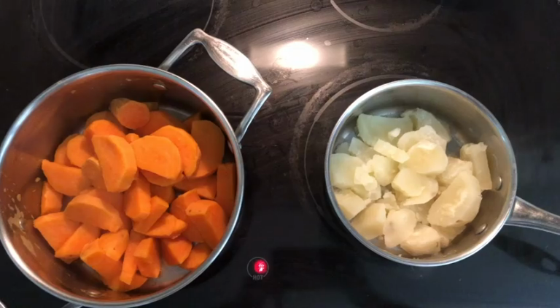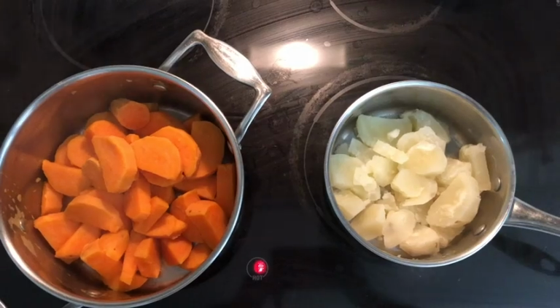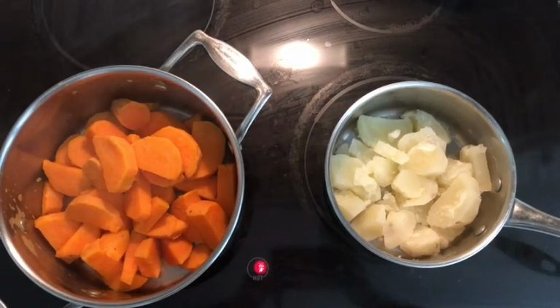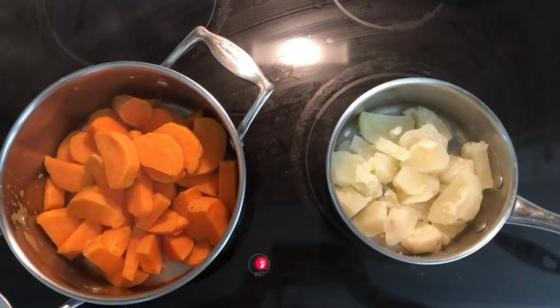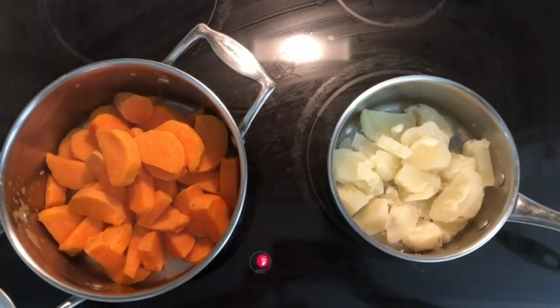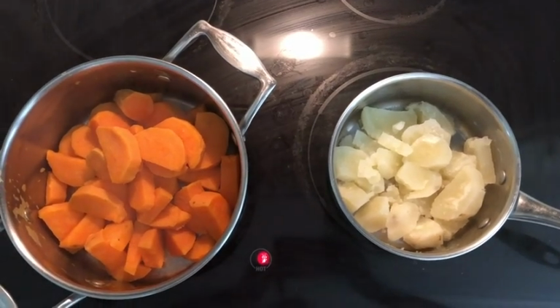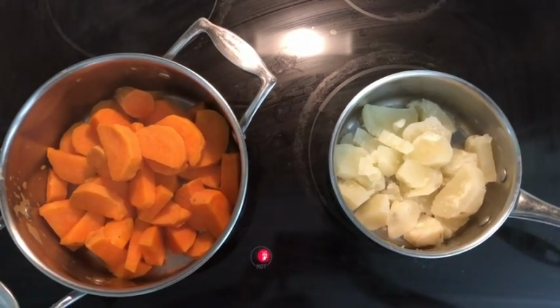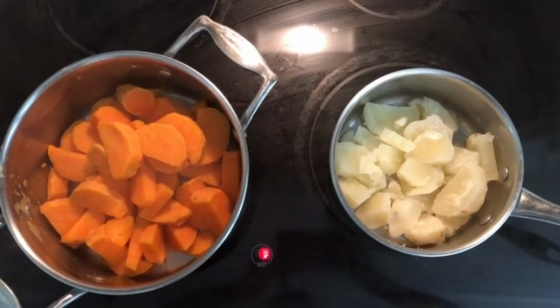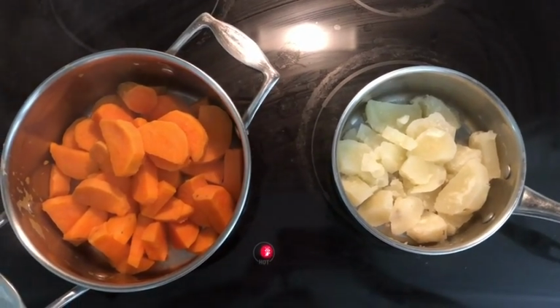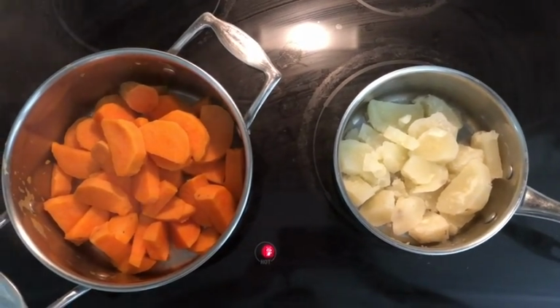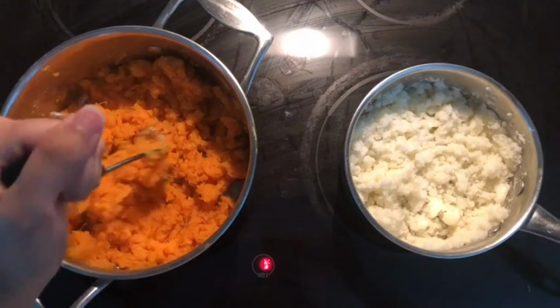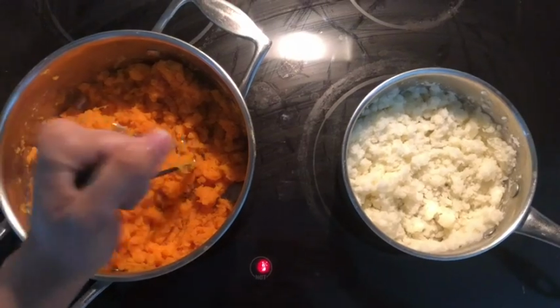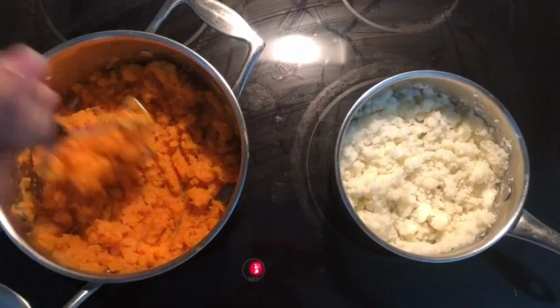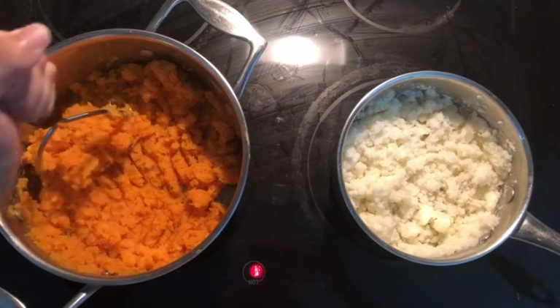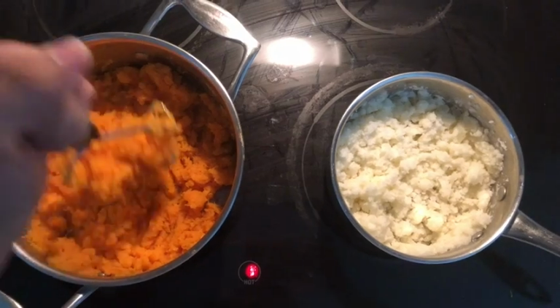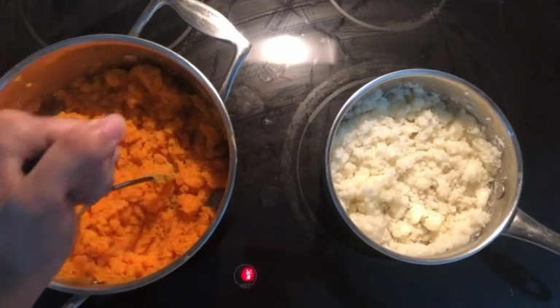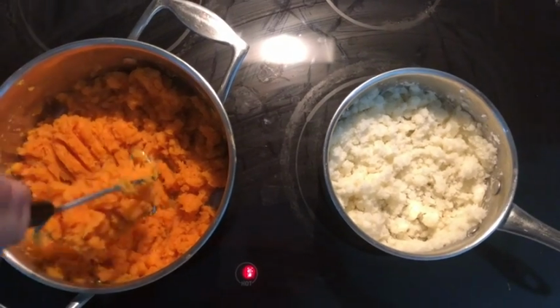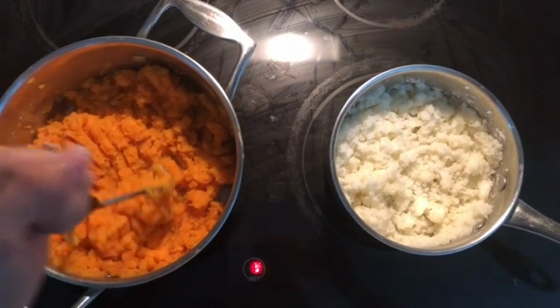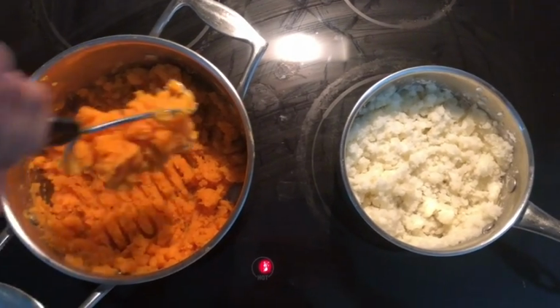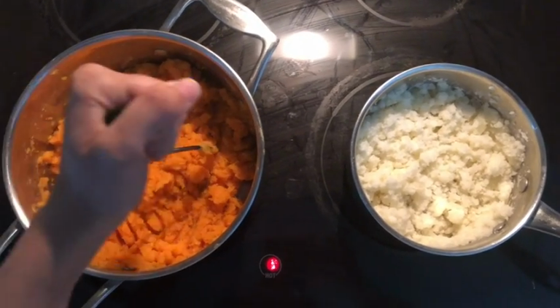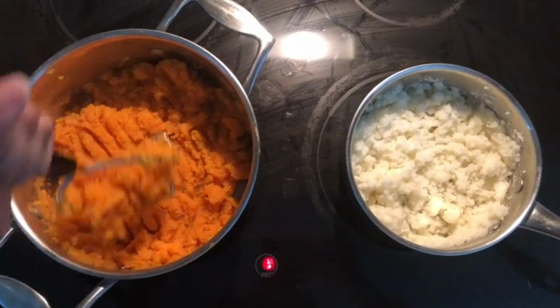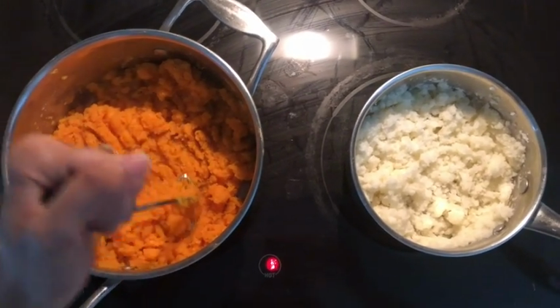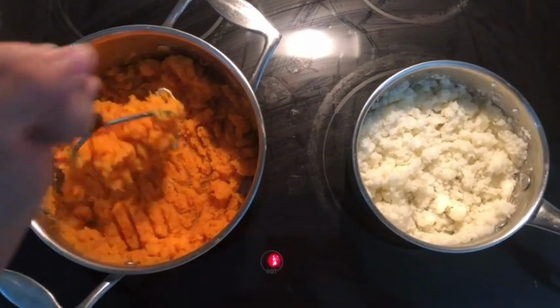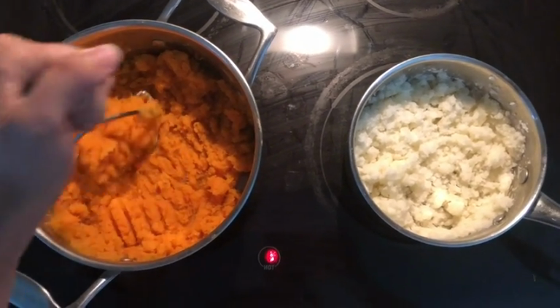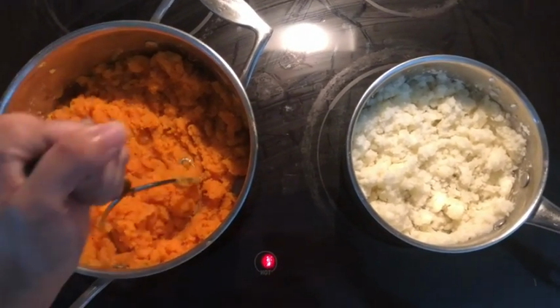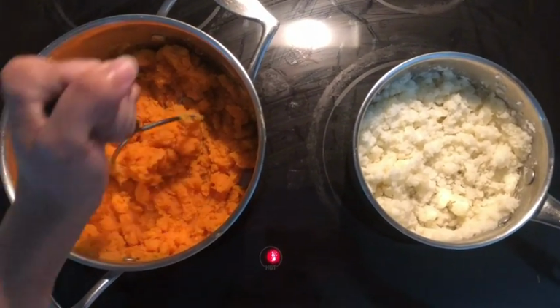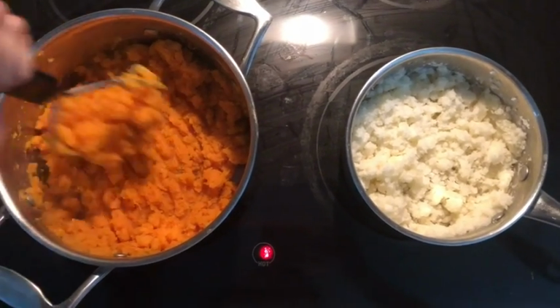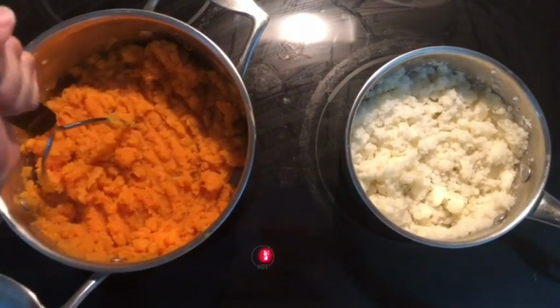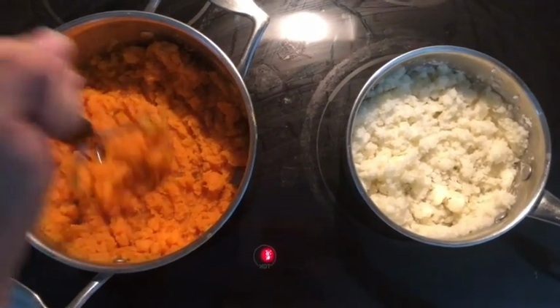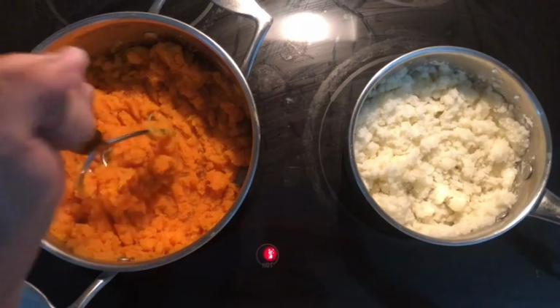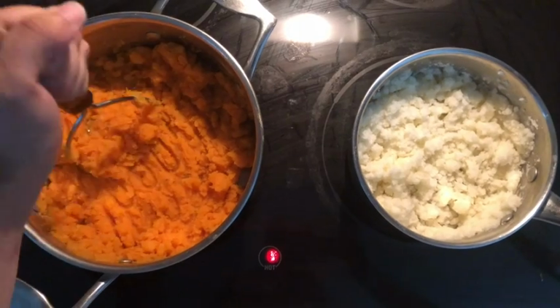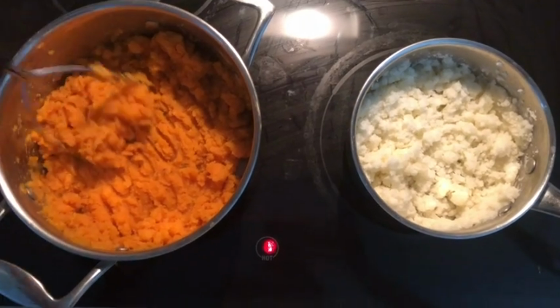If you put them in the same pot, I would recommend dicing up the sweet potatoes a little bit smaller, because regular potatoes cook faster than sweet potatoes.